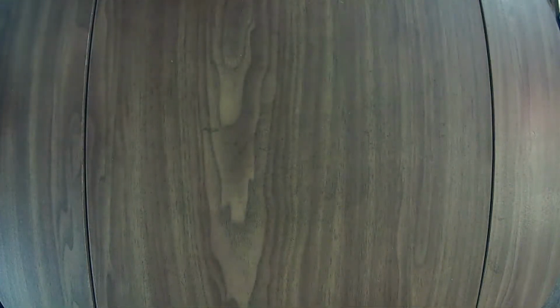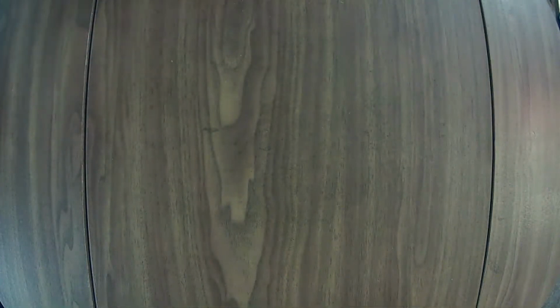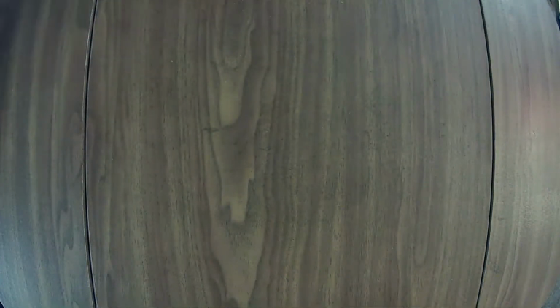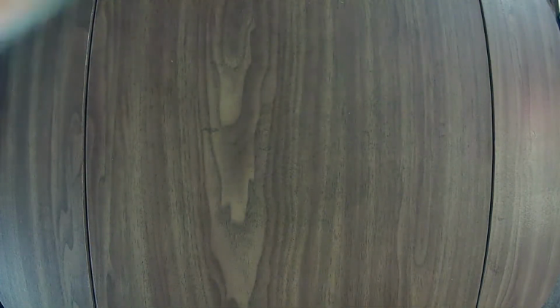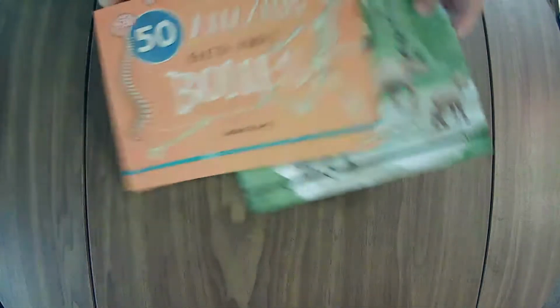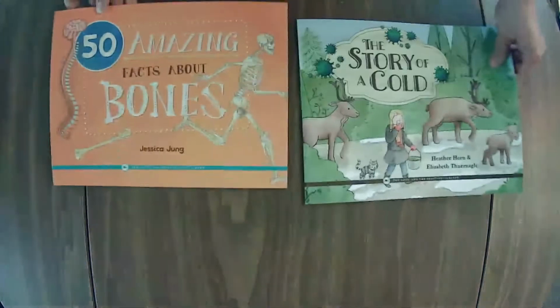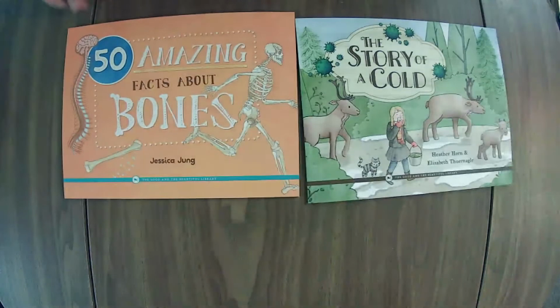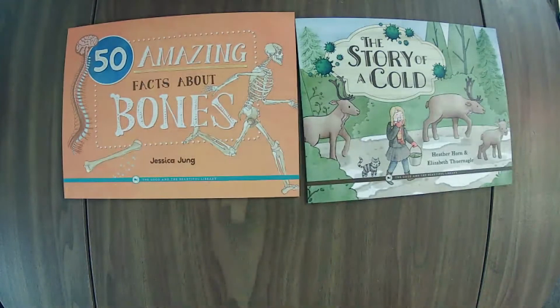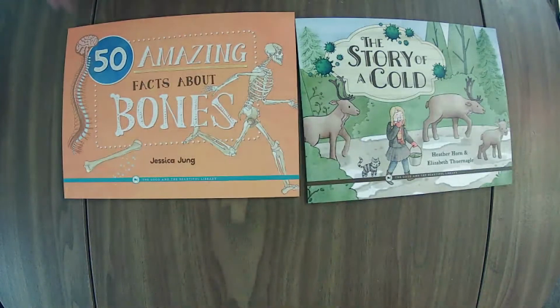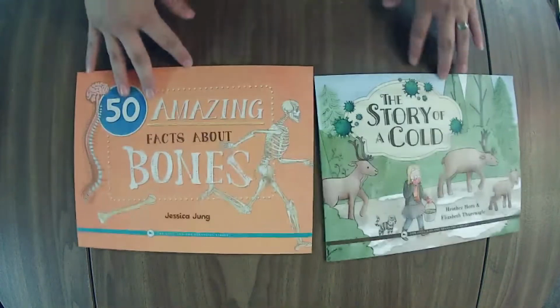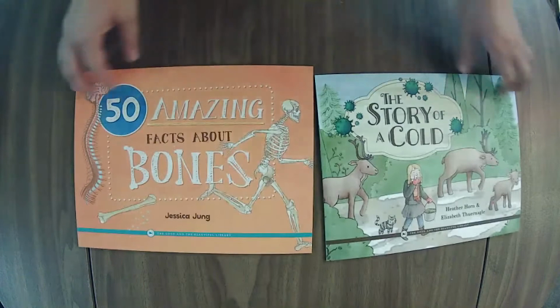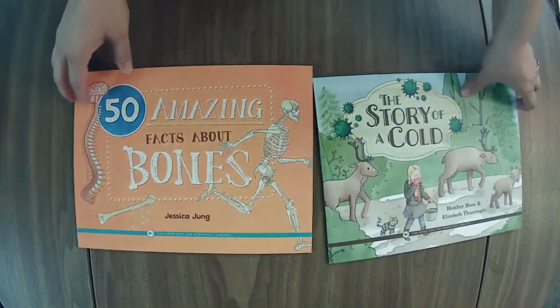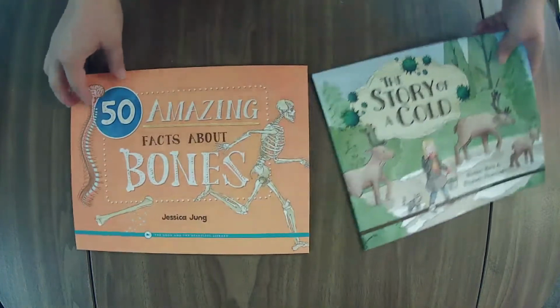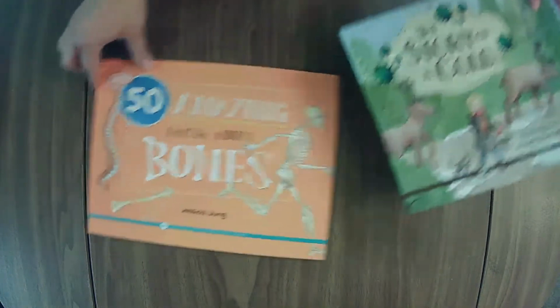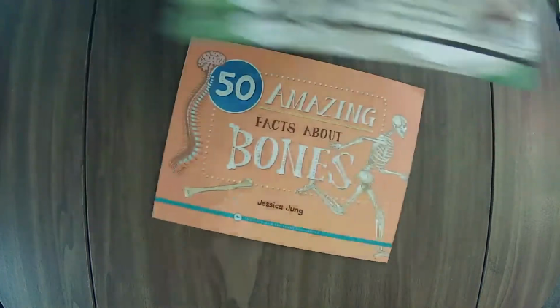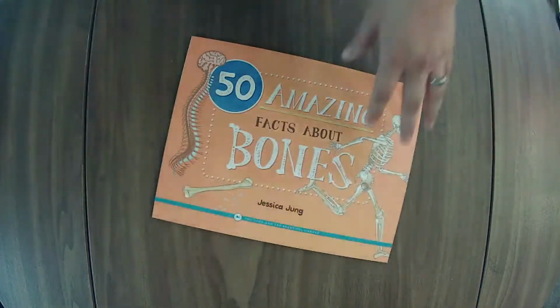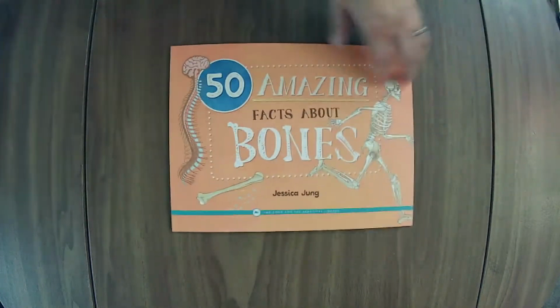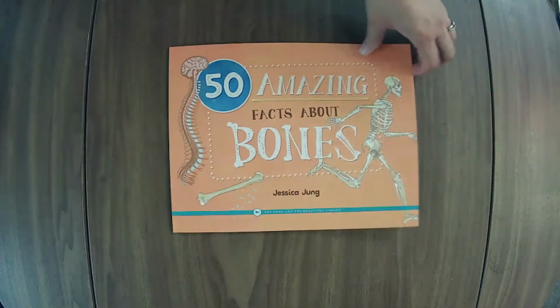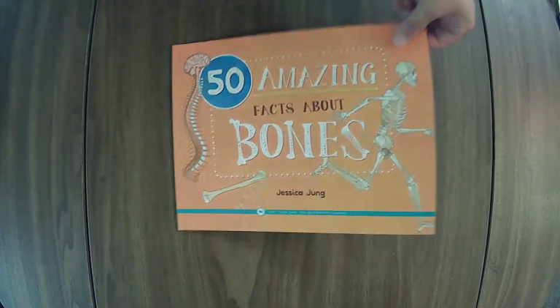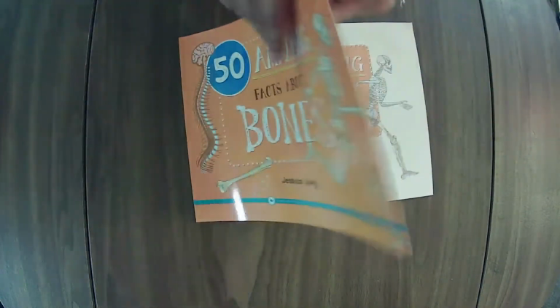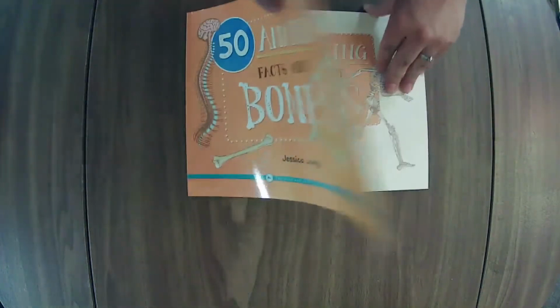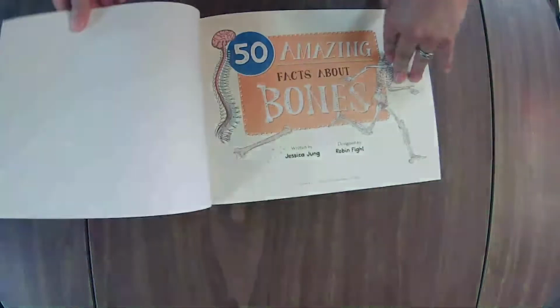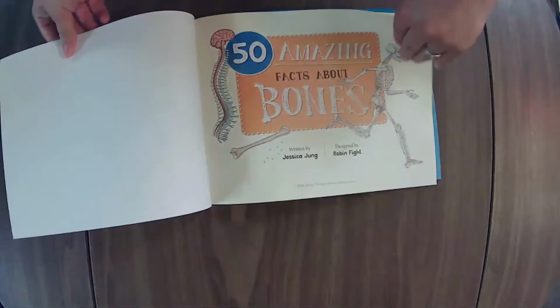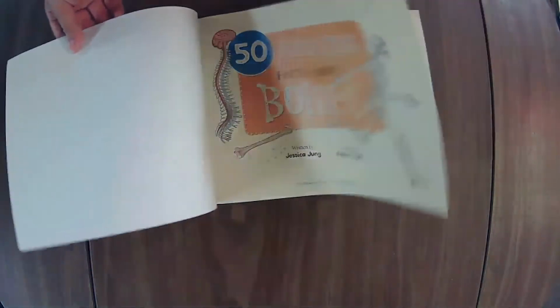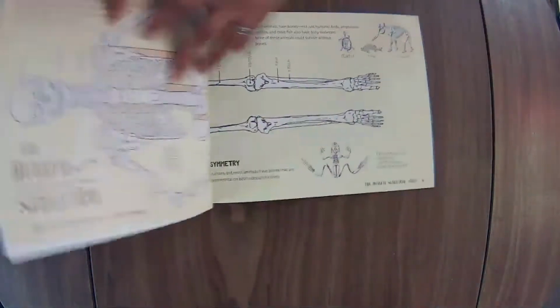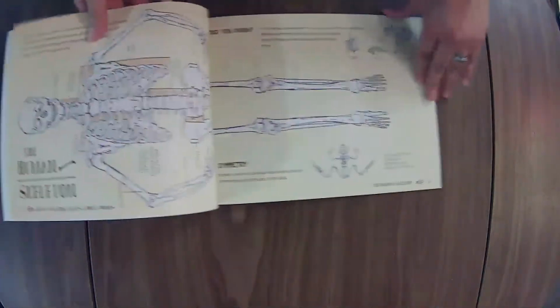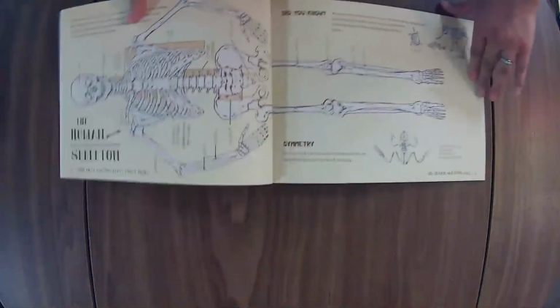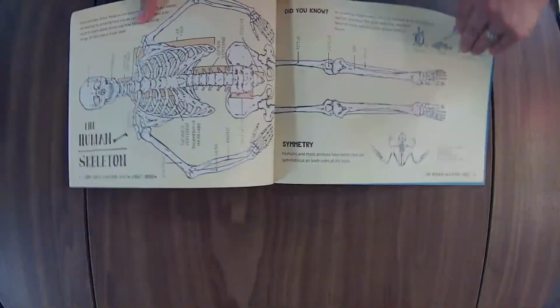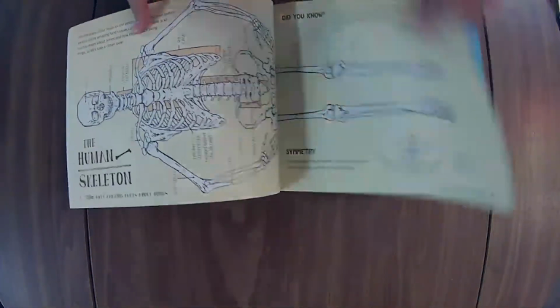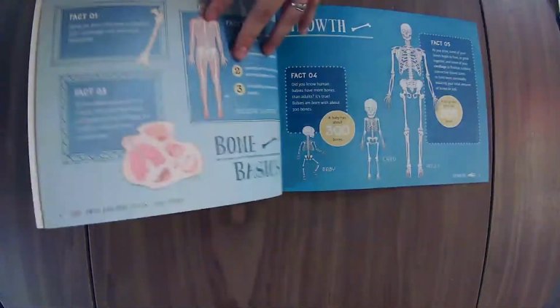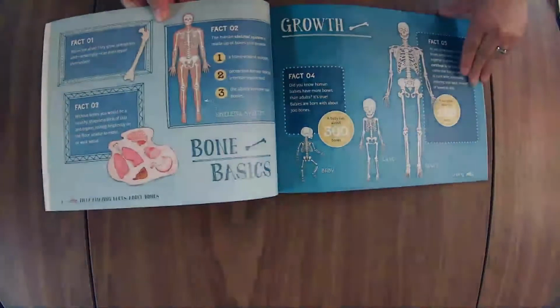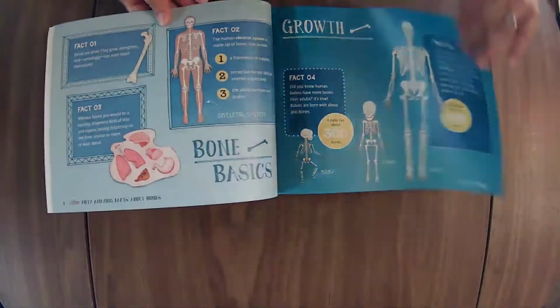Book pack! These are the two books that come in the book pack and they come shrink-wrapped for you. We'll take a look at Amazing Facts — 50 Amazing Facts About Bones — and just kind of move through it pretty quick.